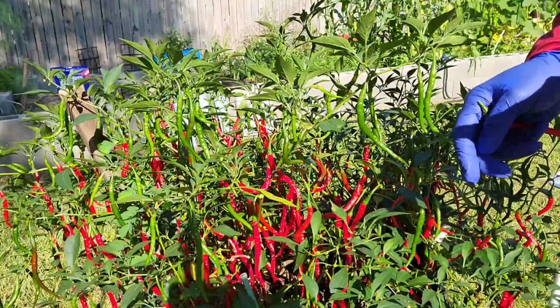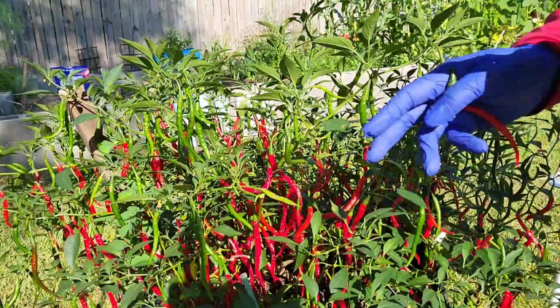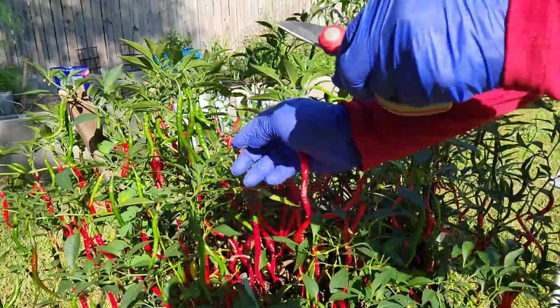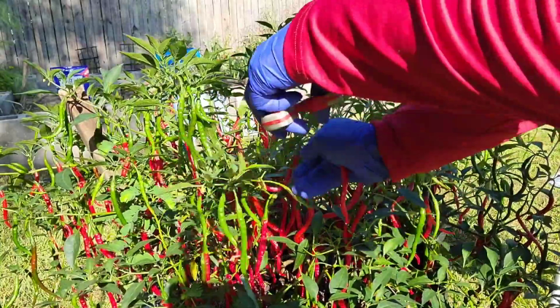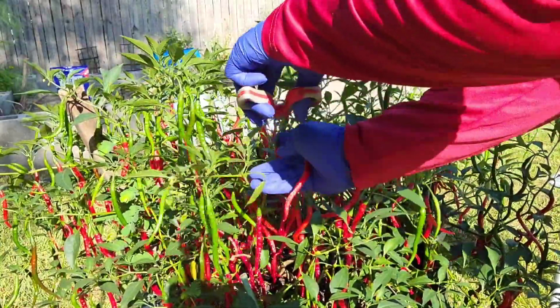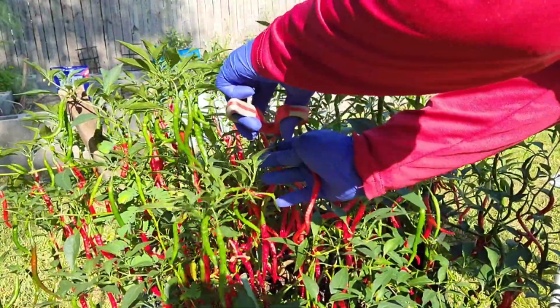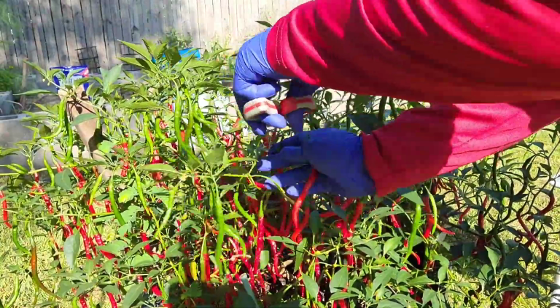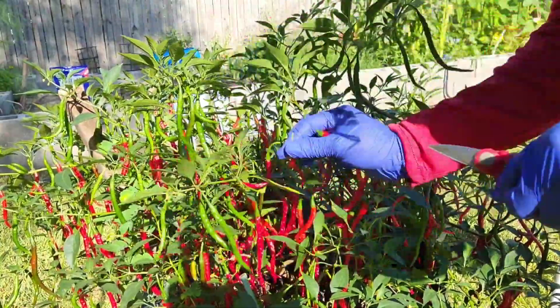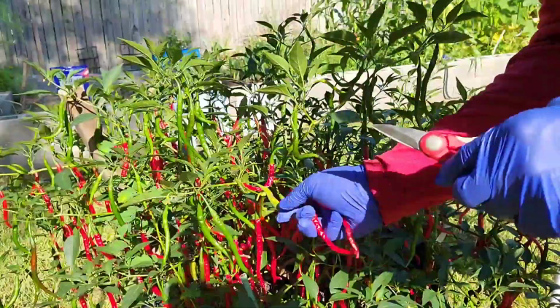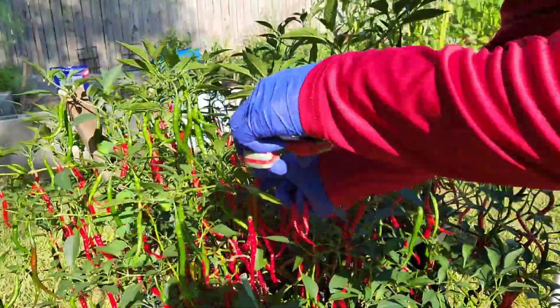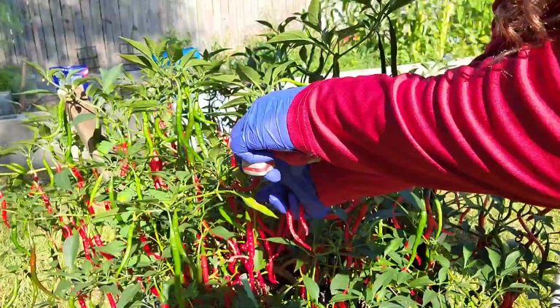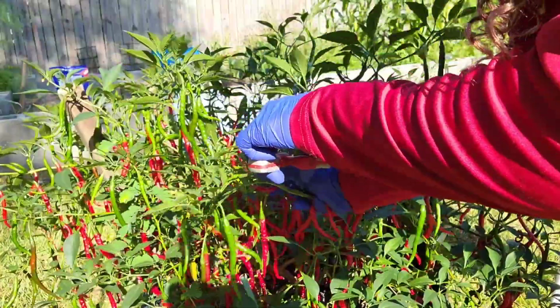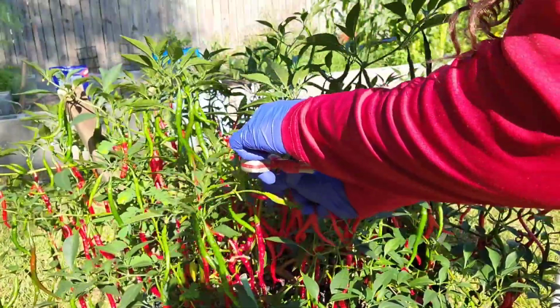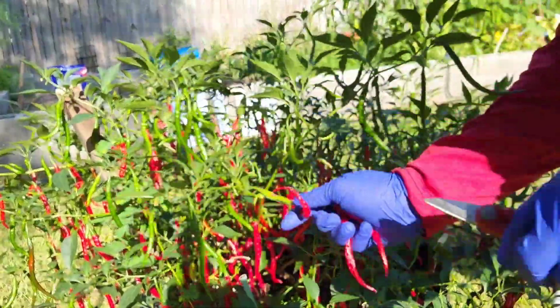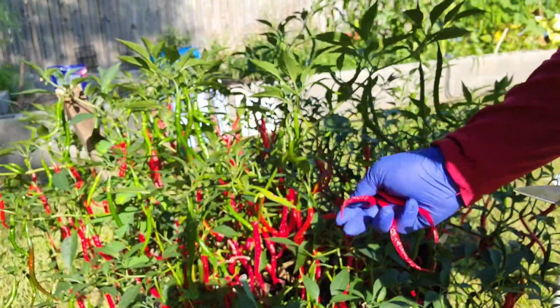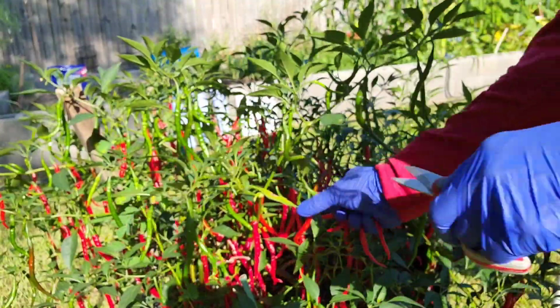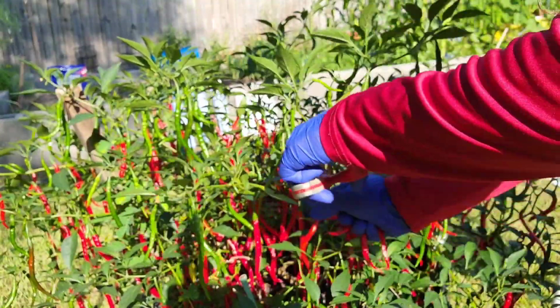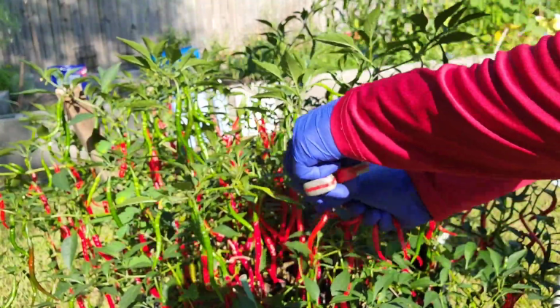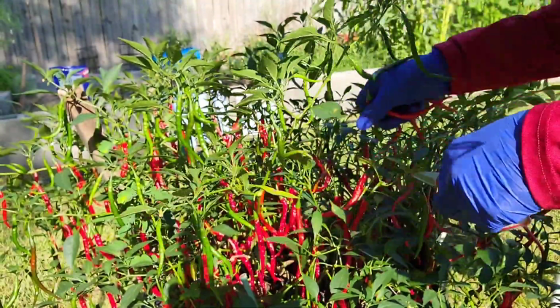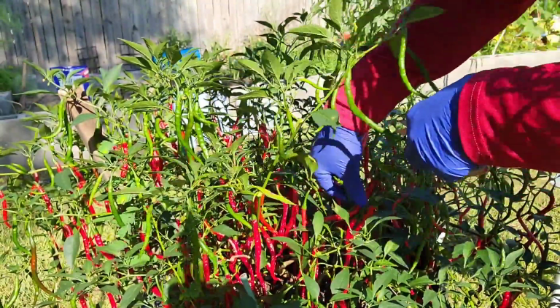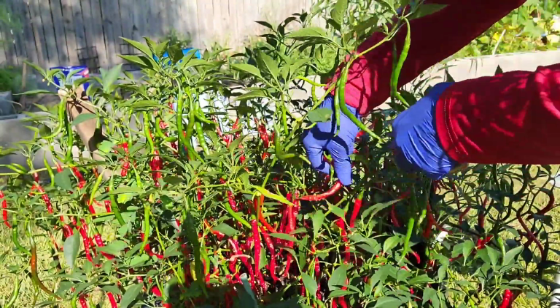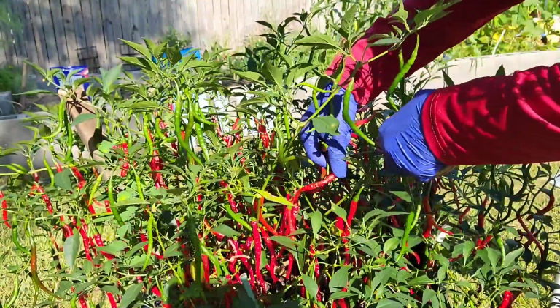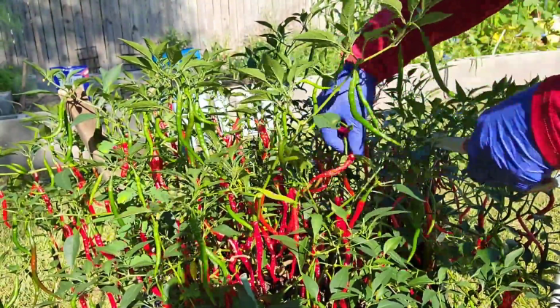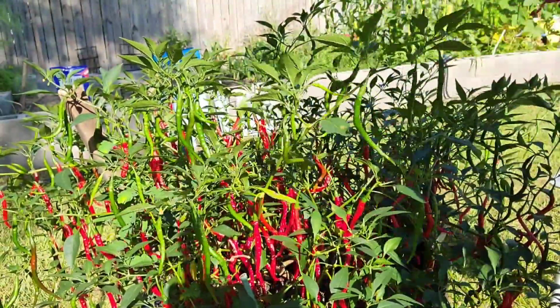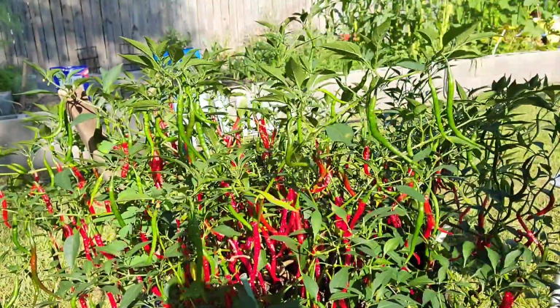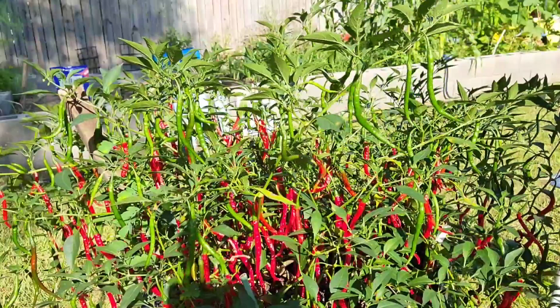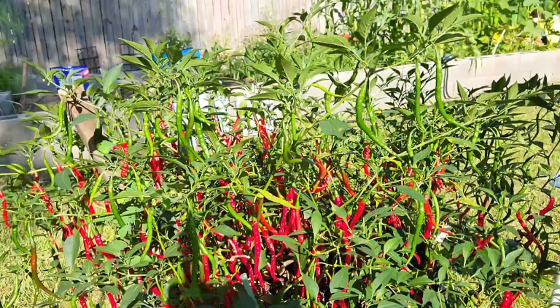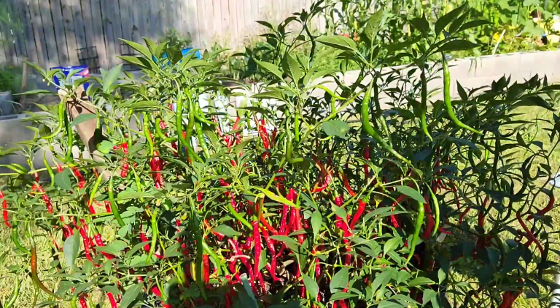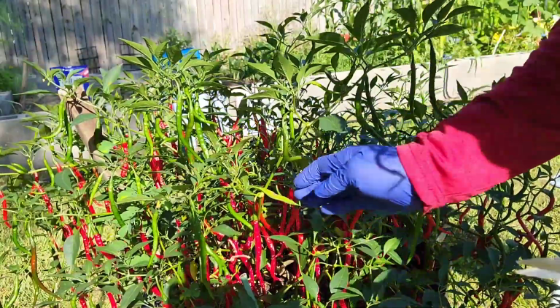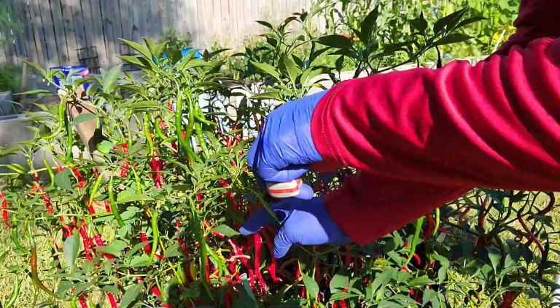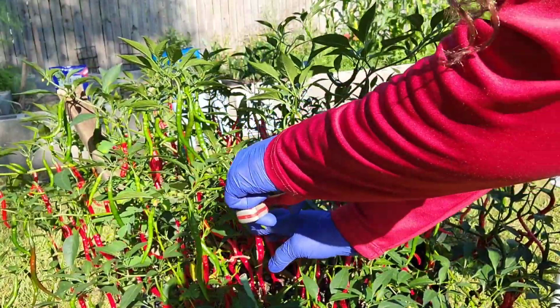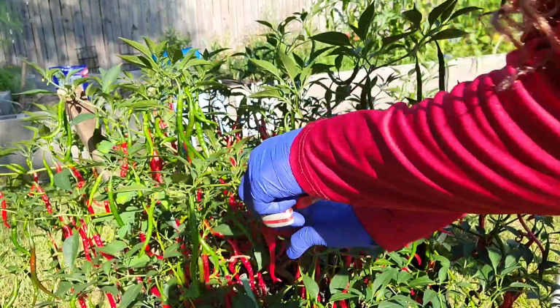I don't have a greenhouse. I end up bringing this plant inside the house right there by the patio door when it got cold. I'm in Louisiana, zone 9B.